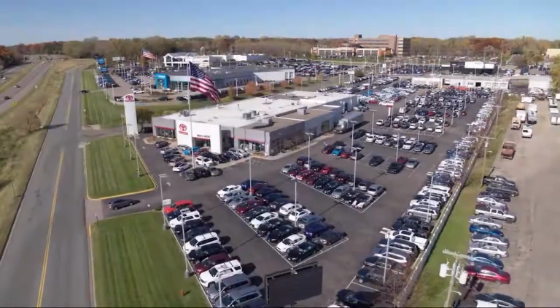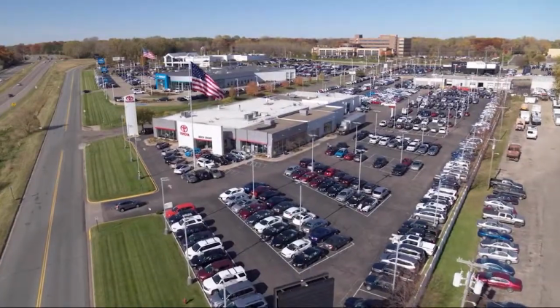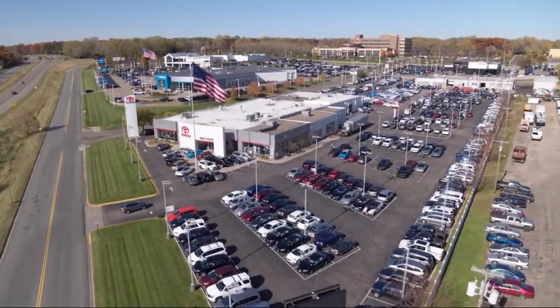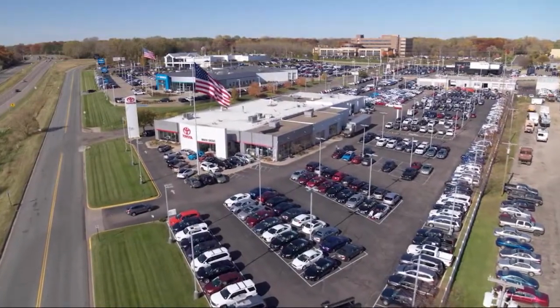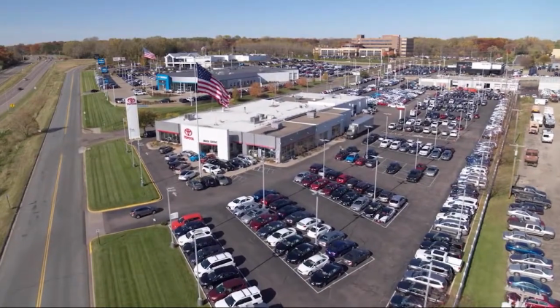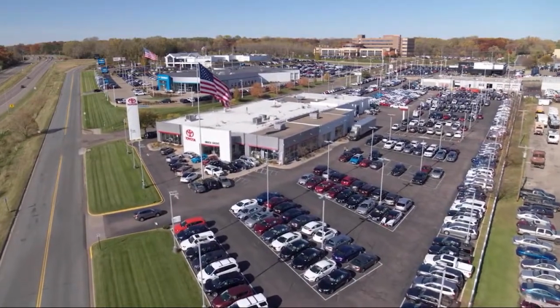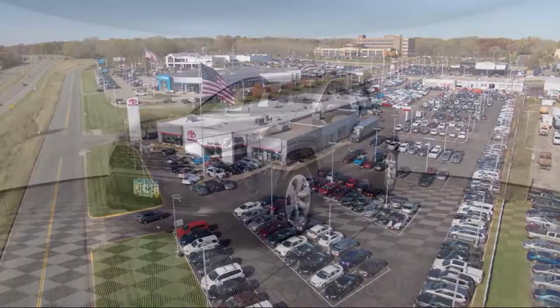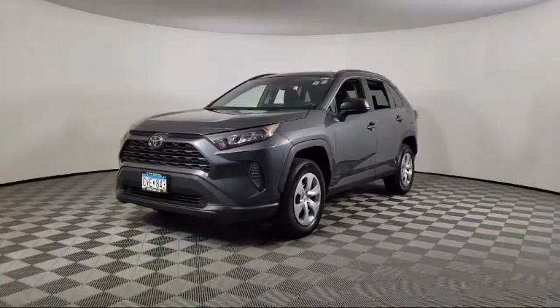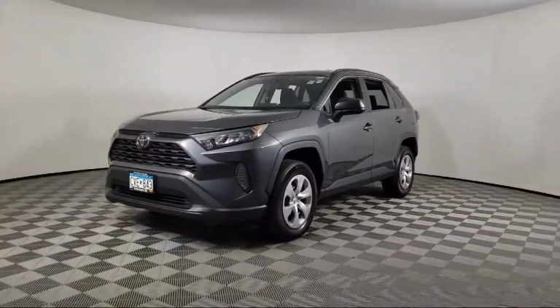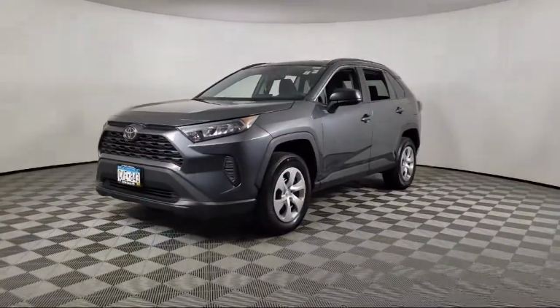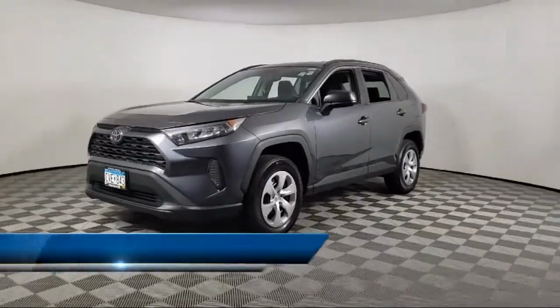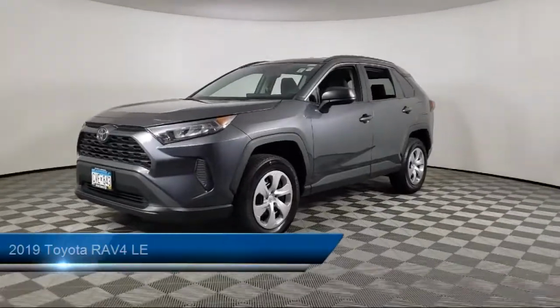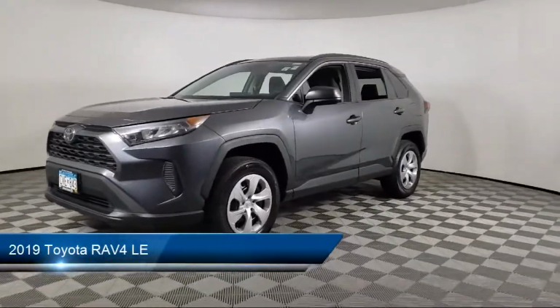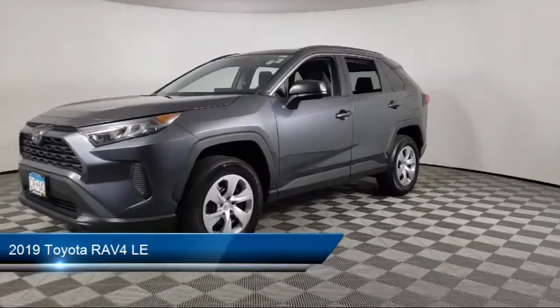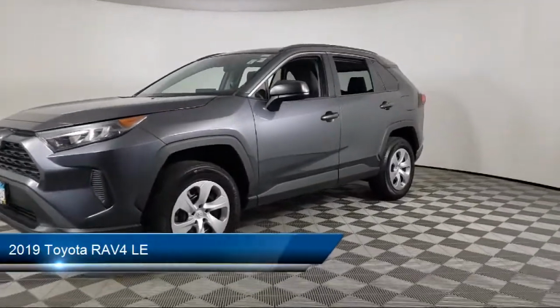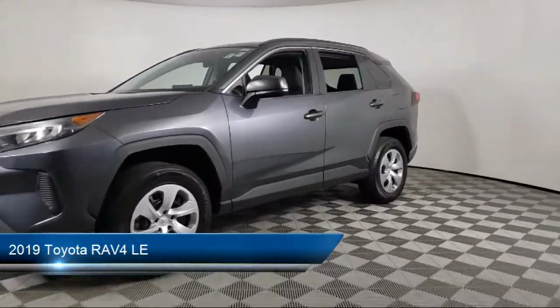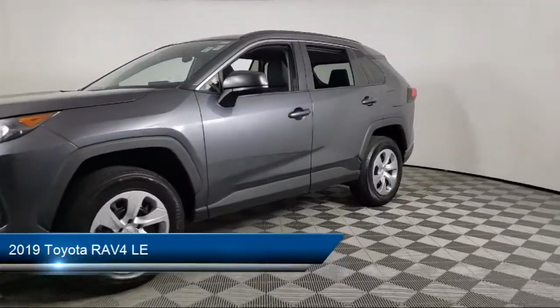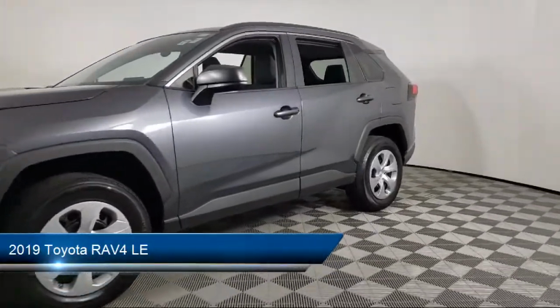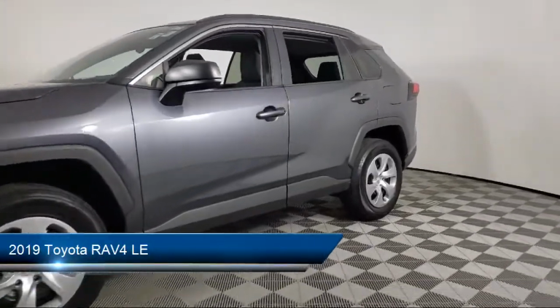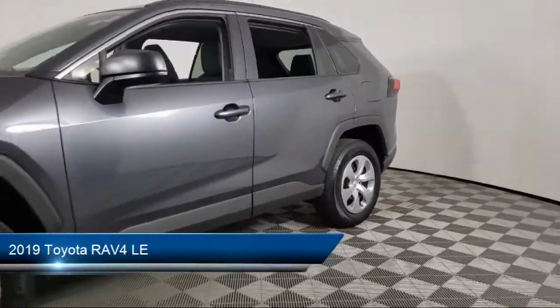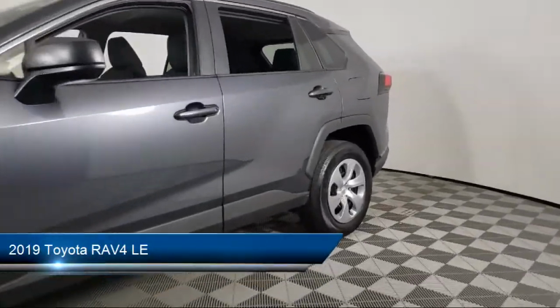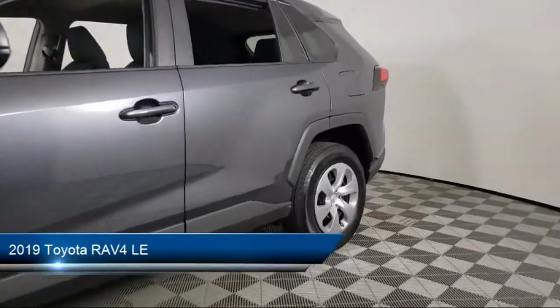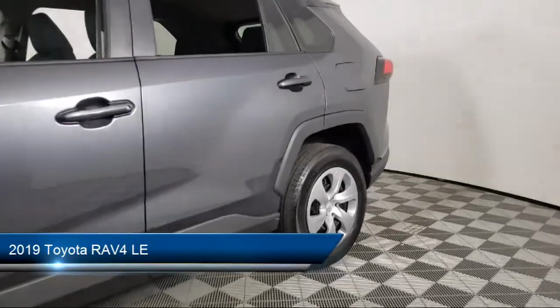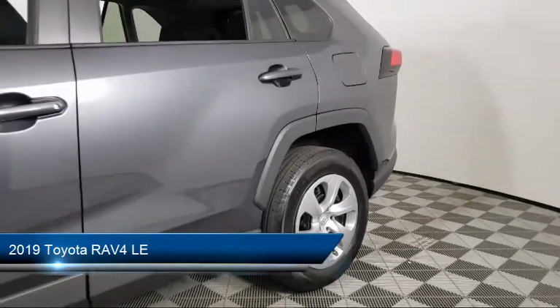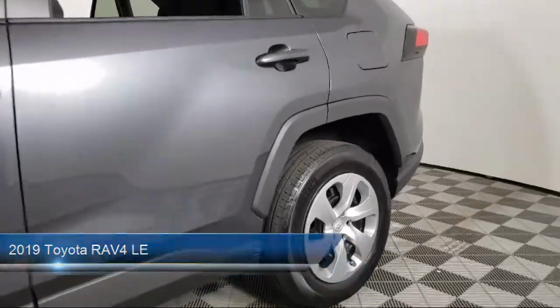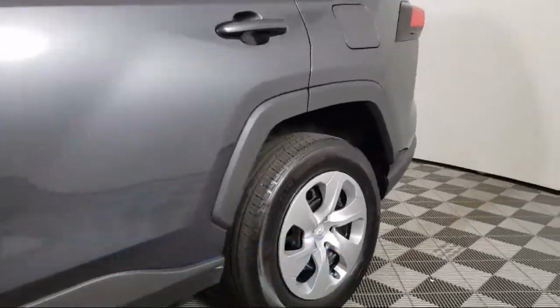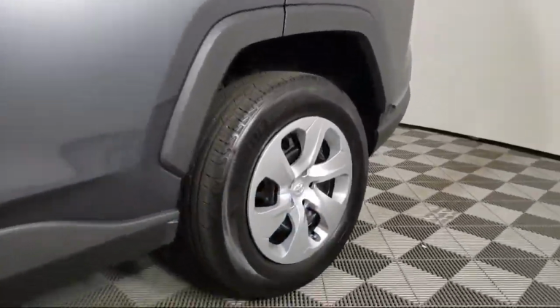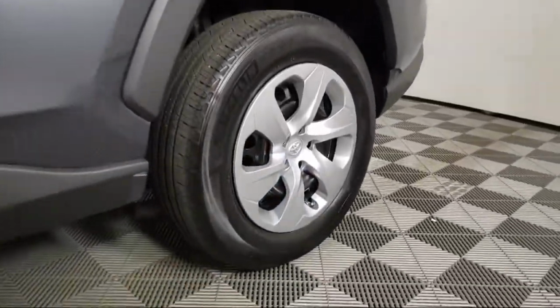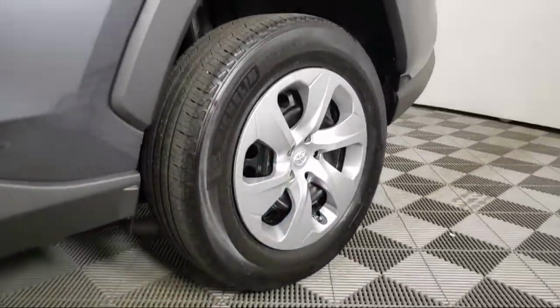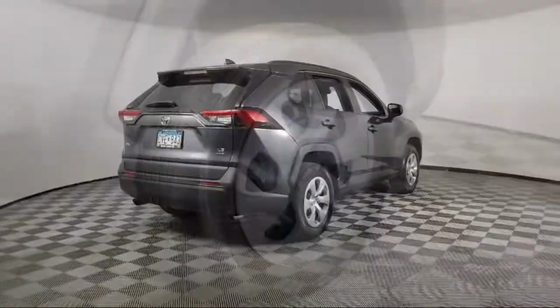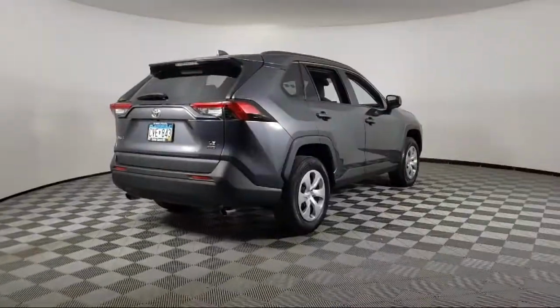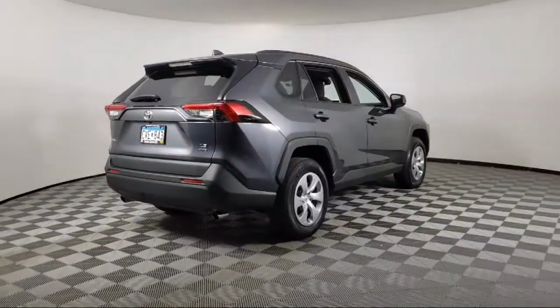Invergrove Toyota welcomes your interest in one of our great vehicles that comes equipped with keyless entry, all-wheel drive, rear spoiler, air conditioning, traction control, power windows, and cruise control.